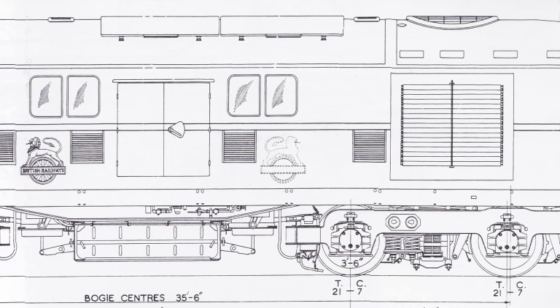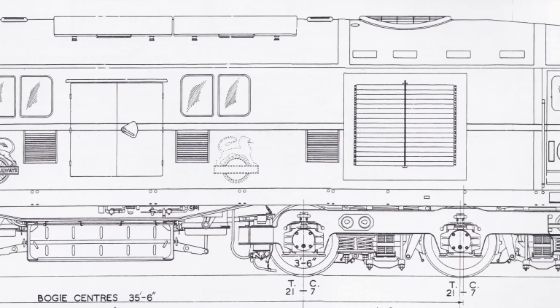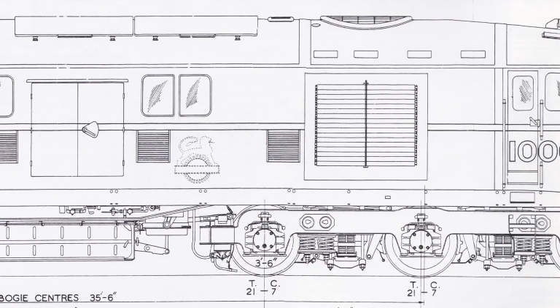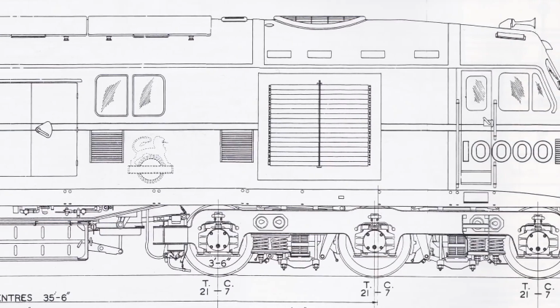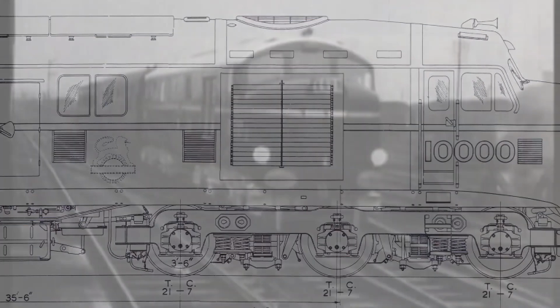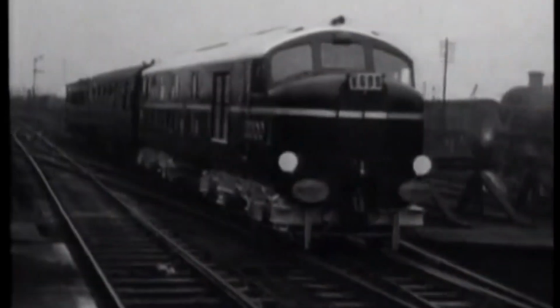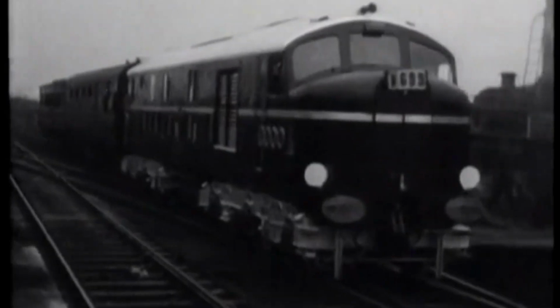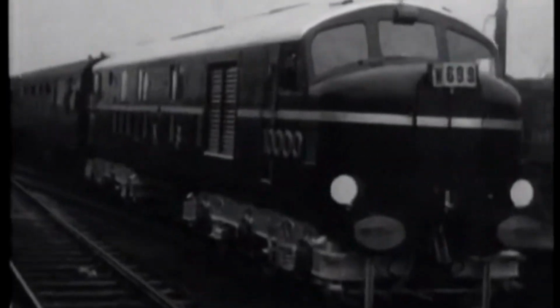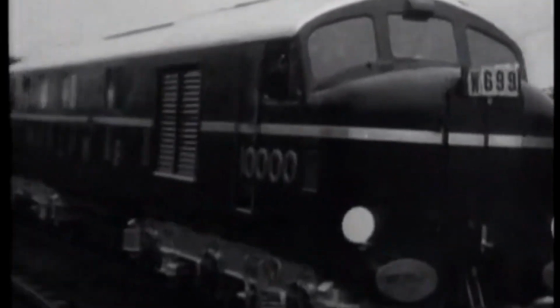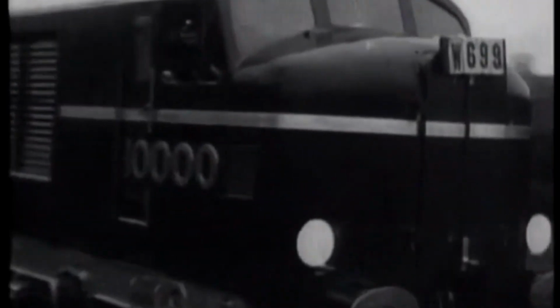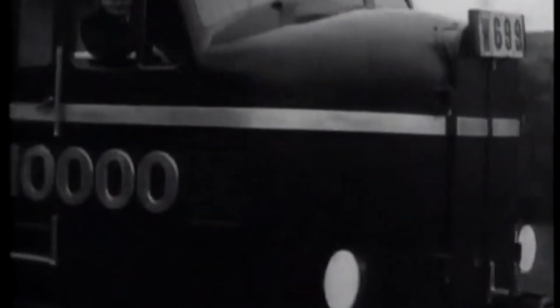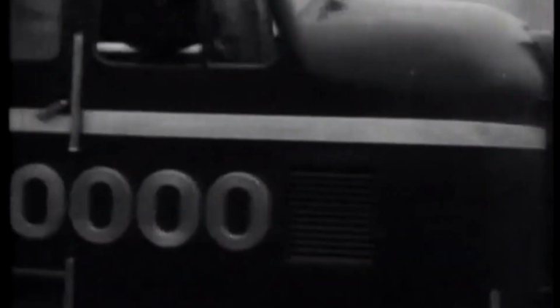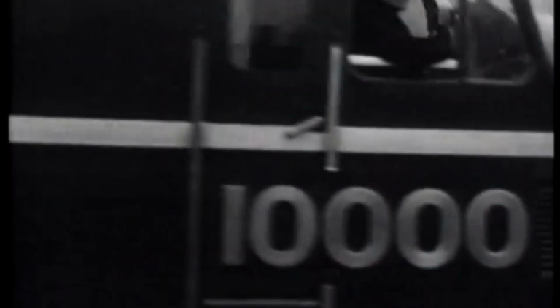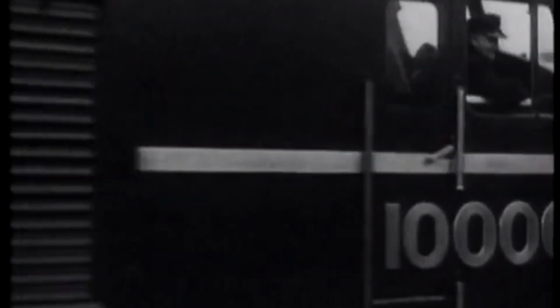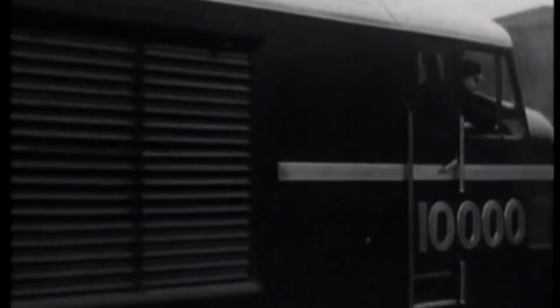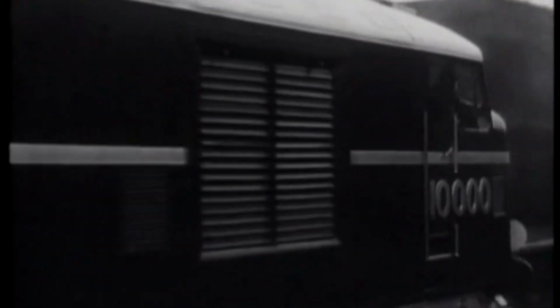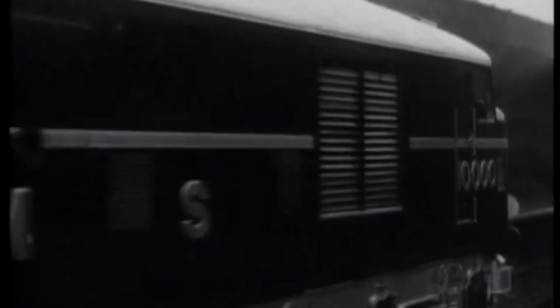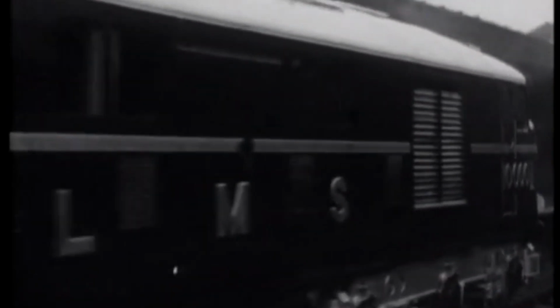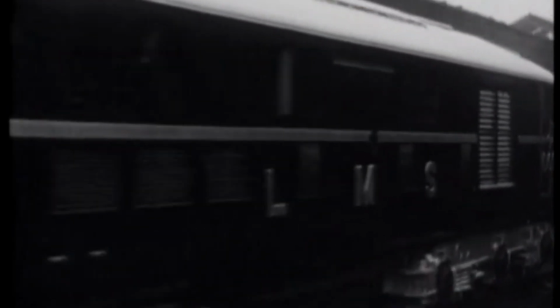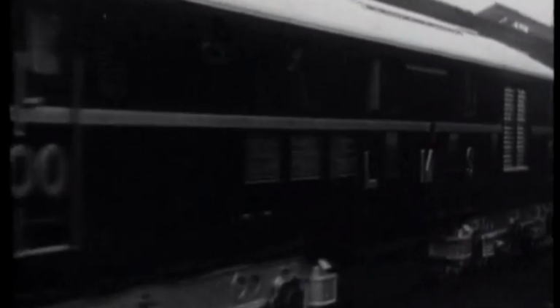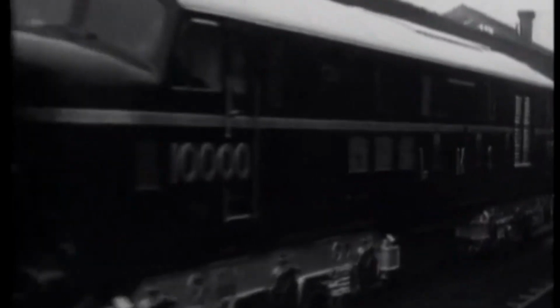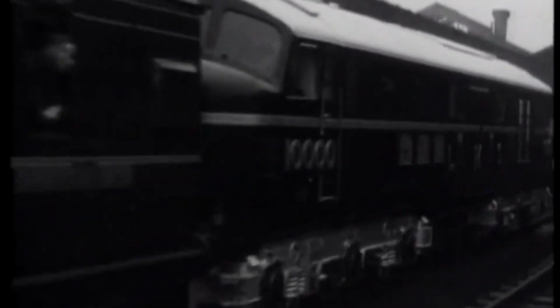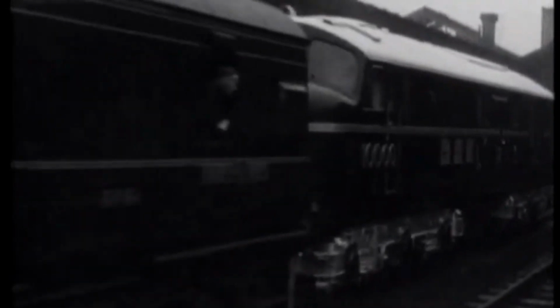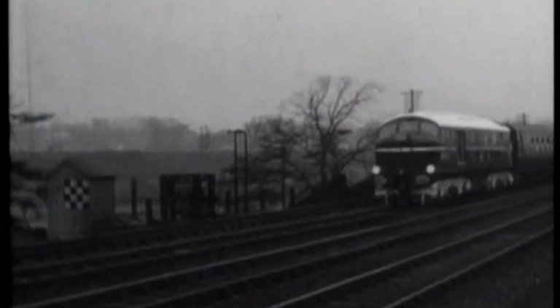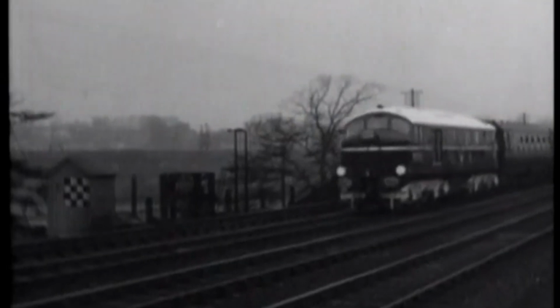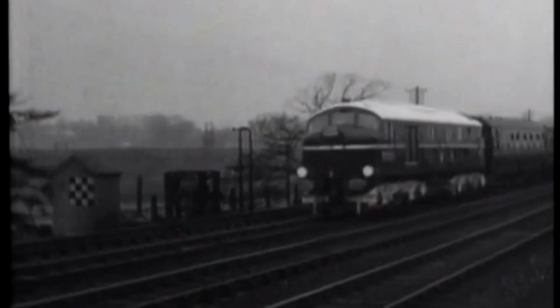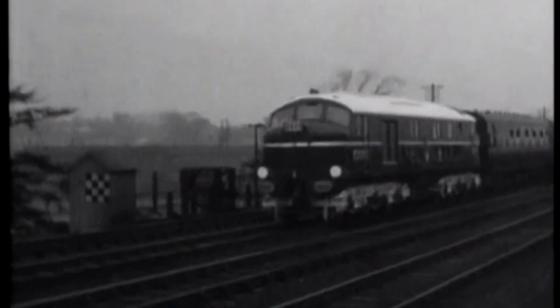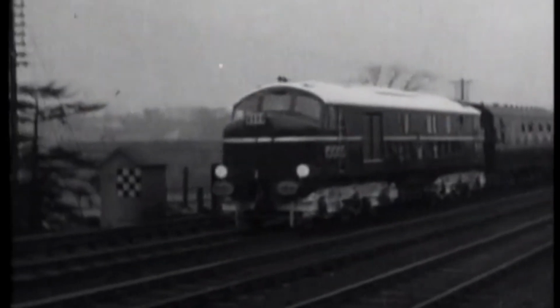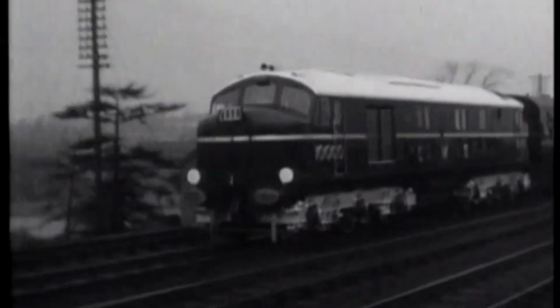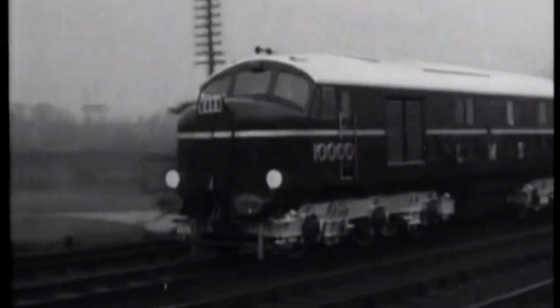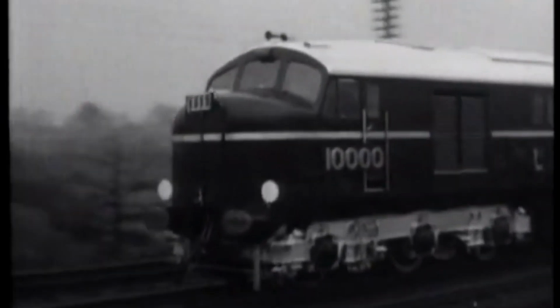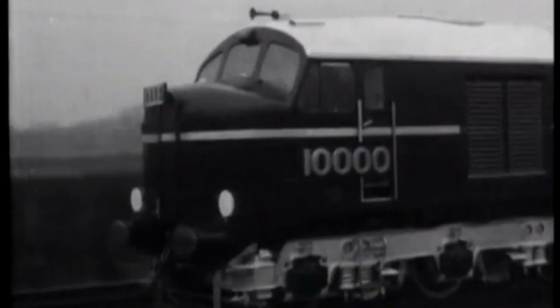Unlike many locomotives of the era, LMS 10,000 was never given a name — just a bold number. Why? Because that number meant something. It marked a new chapter in British railway engineering.